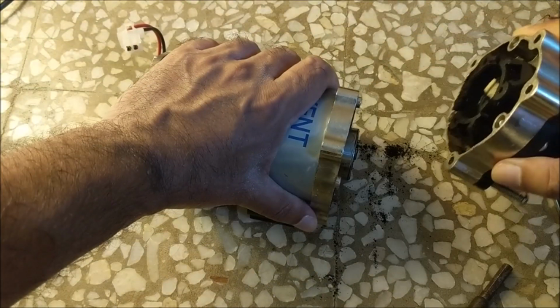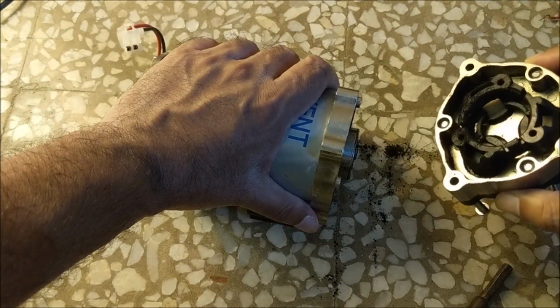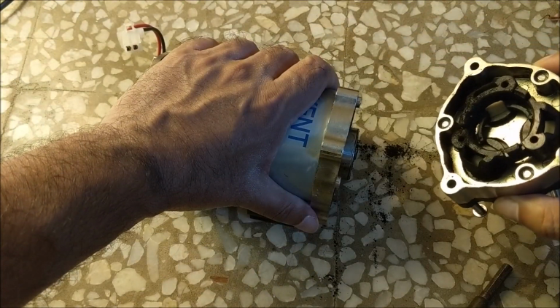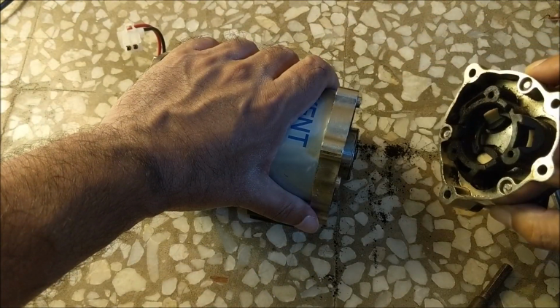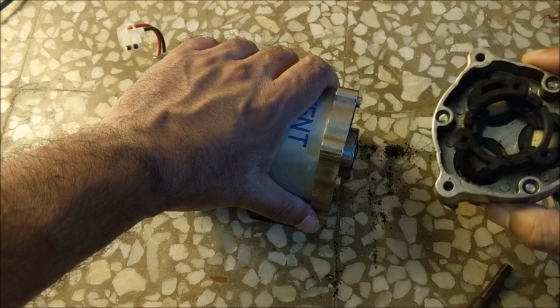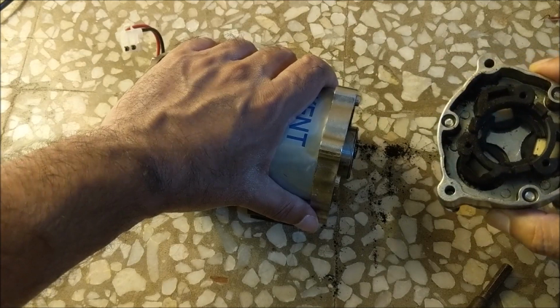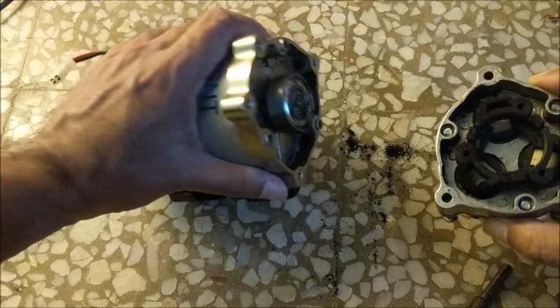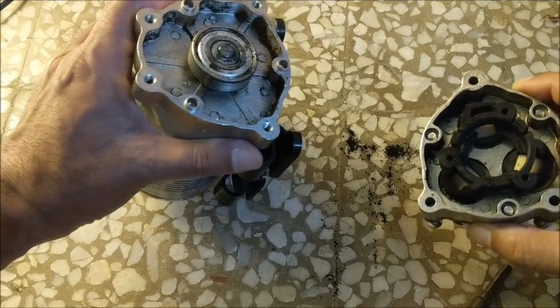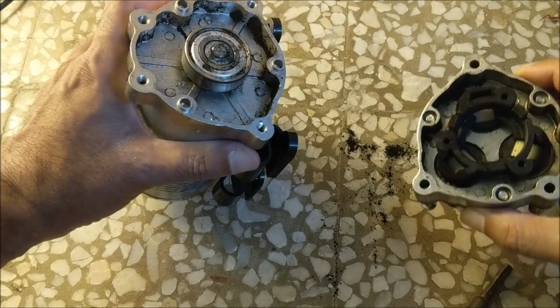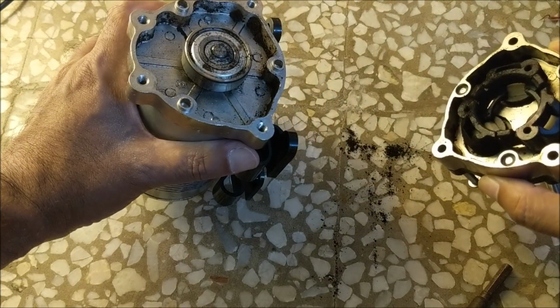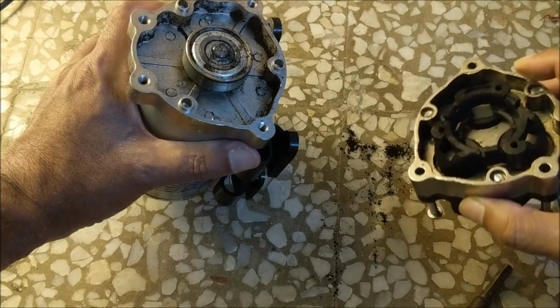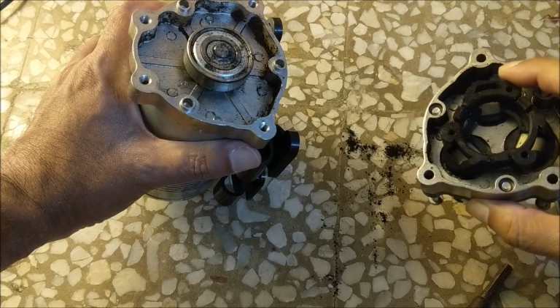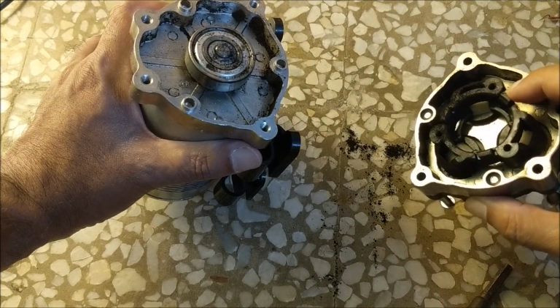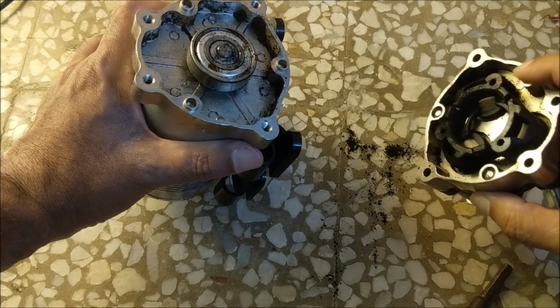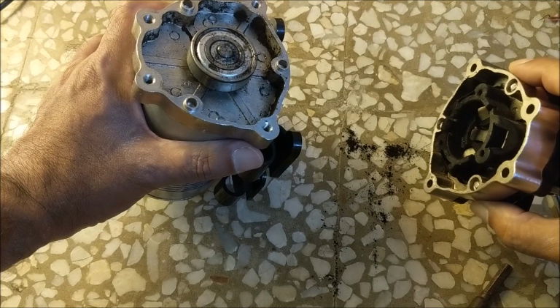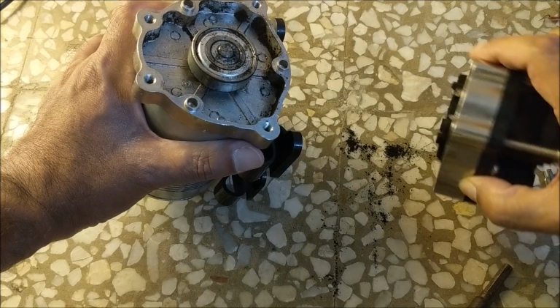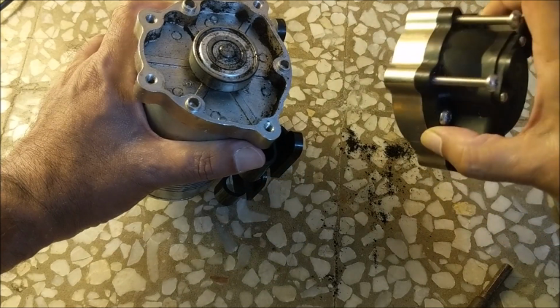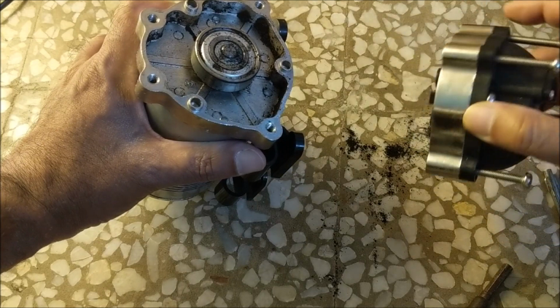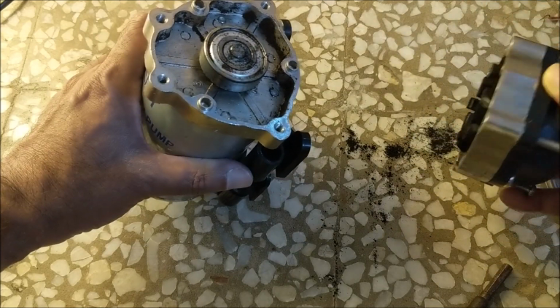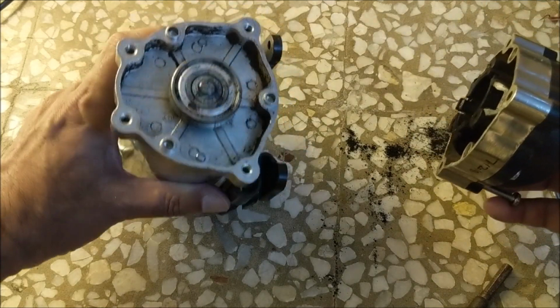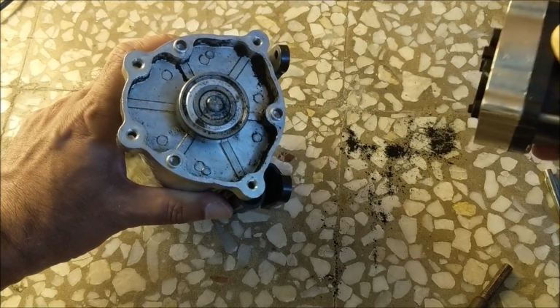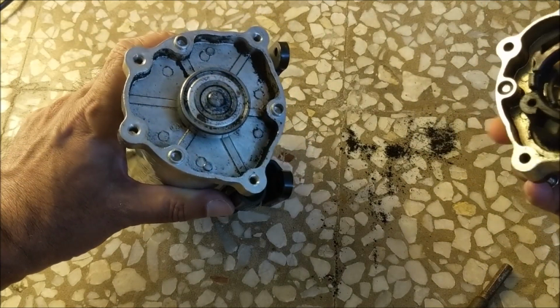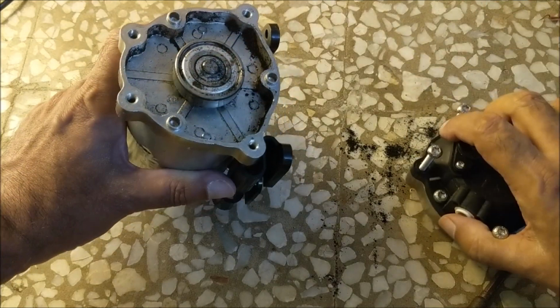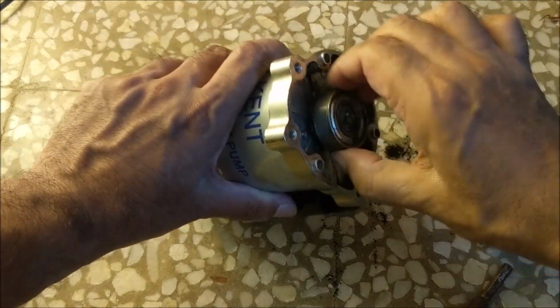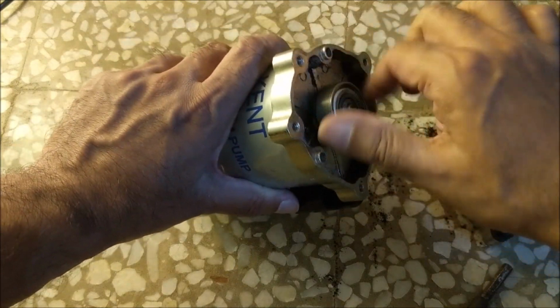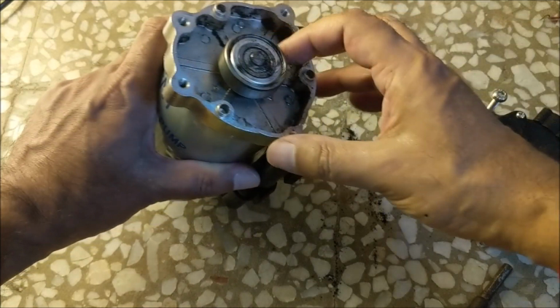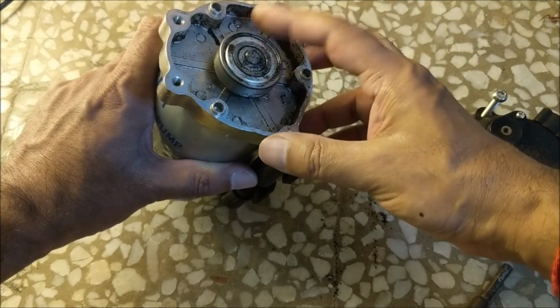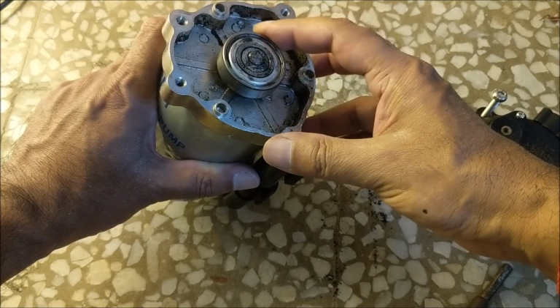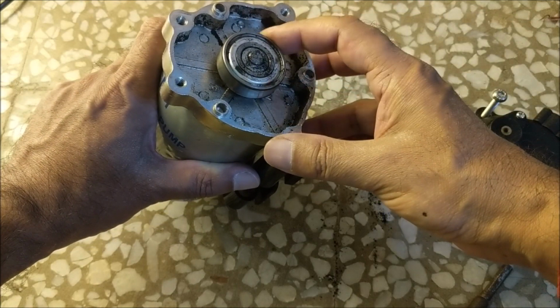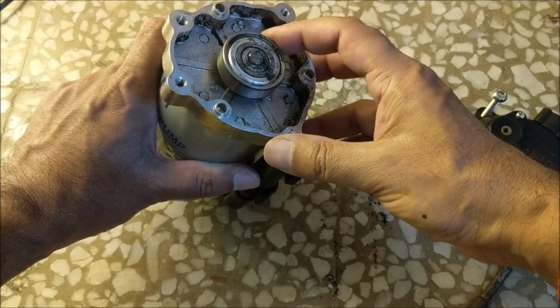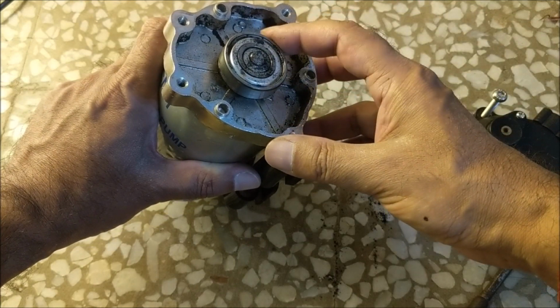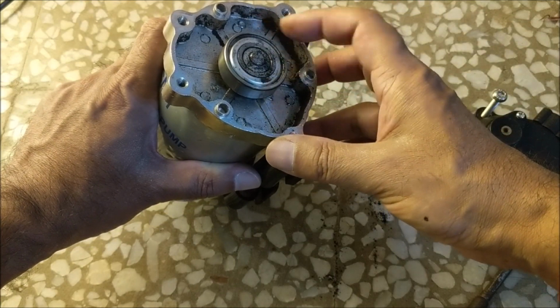This is the head. If you want to watch the video of how to repair or replace the head if it gets damaged, you can watch it by clicking on the link given in the description box. This is the bearing through which the diaphragm fitted inside the head is made to vibrate.